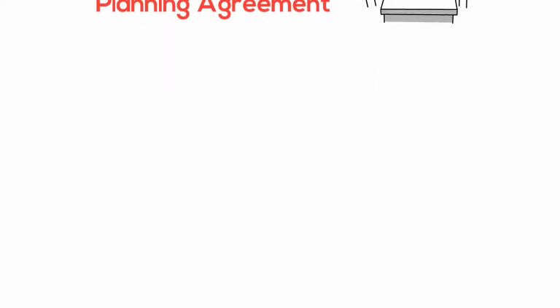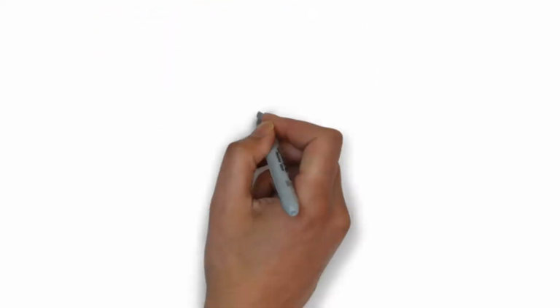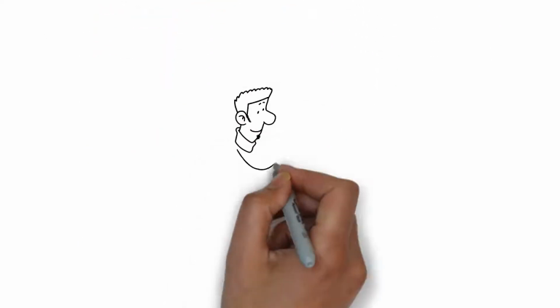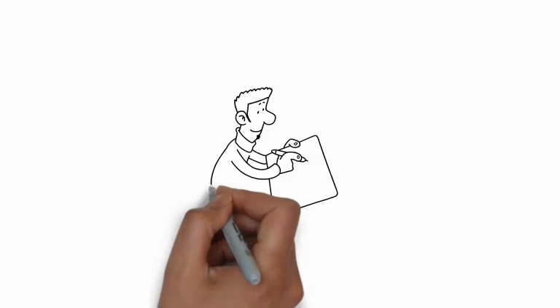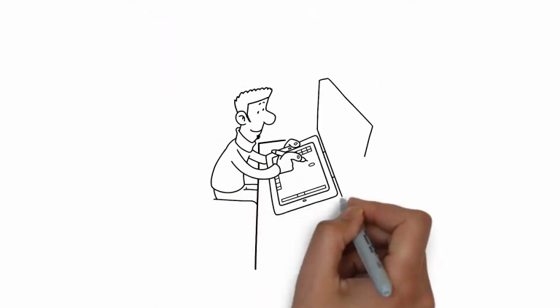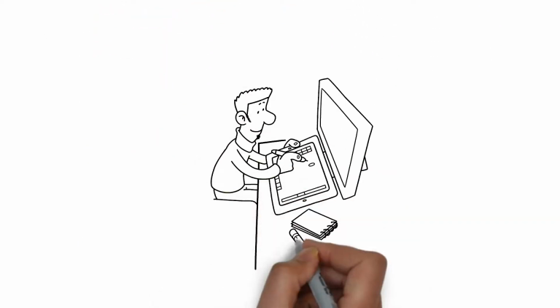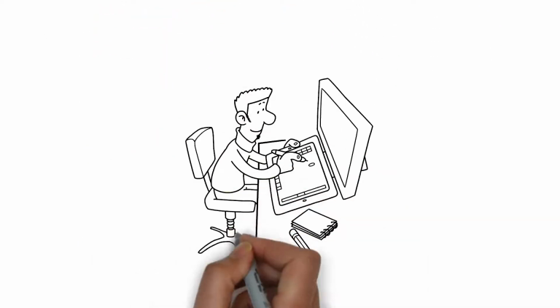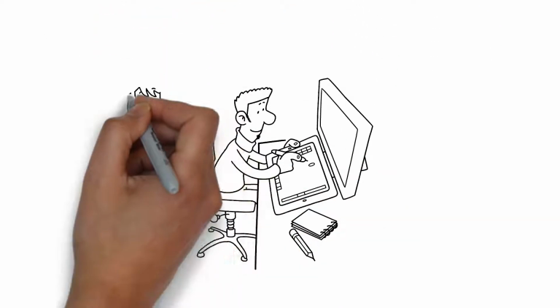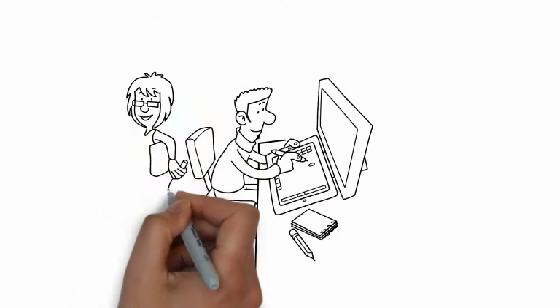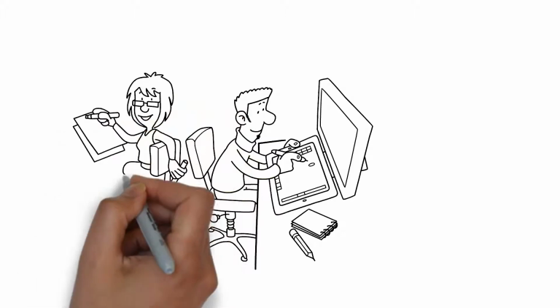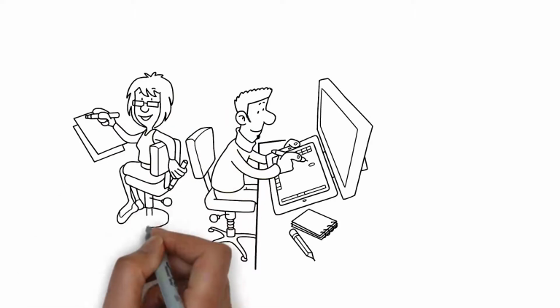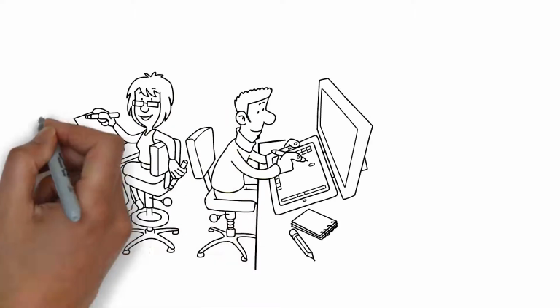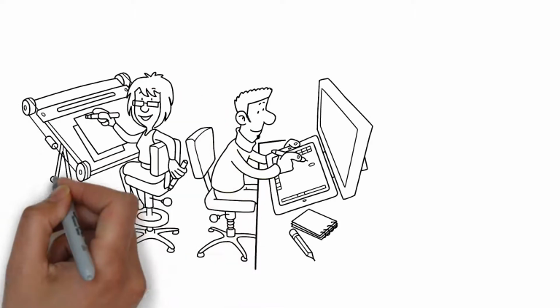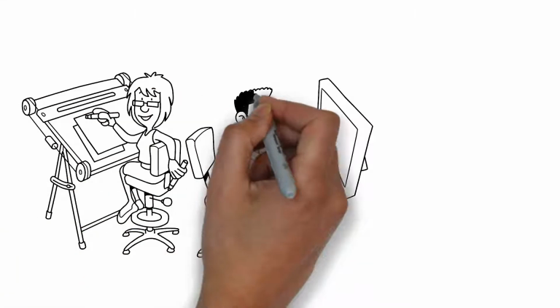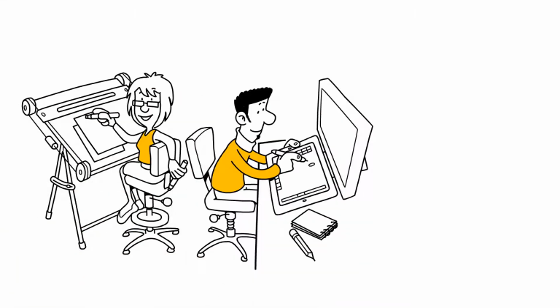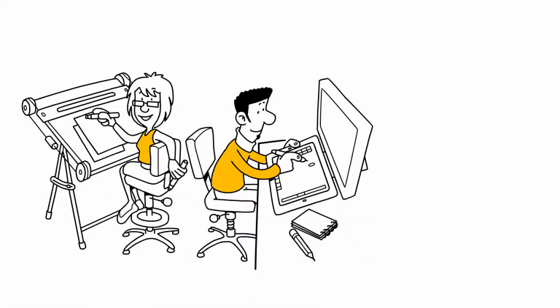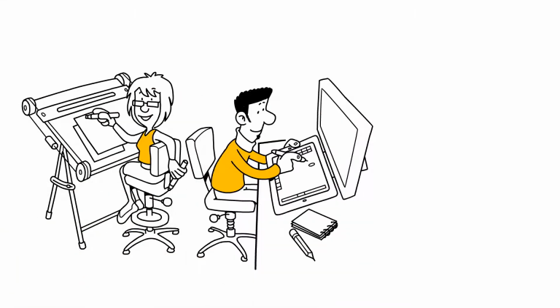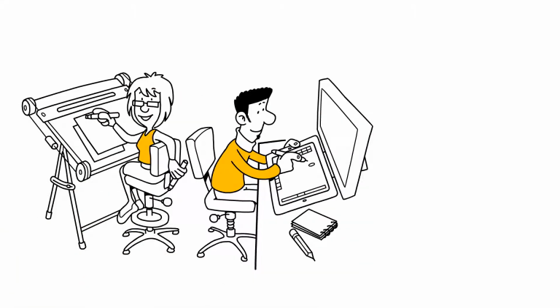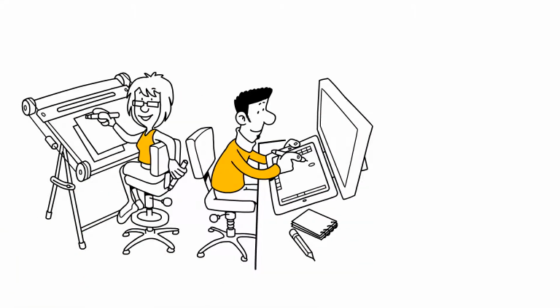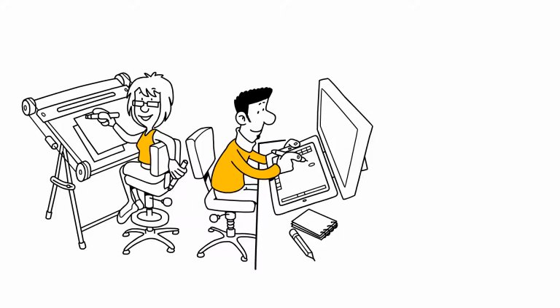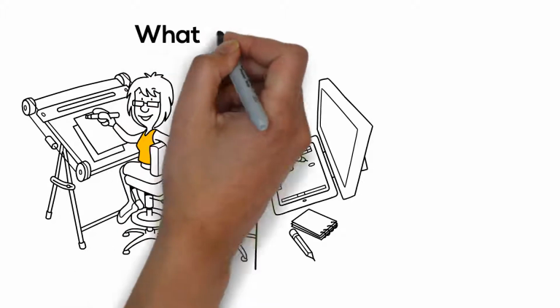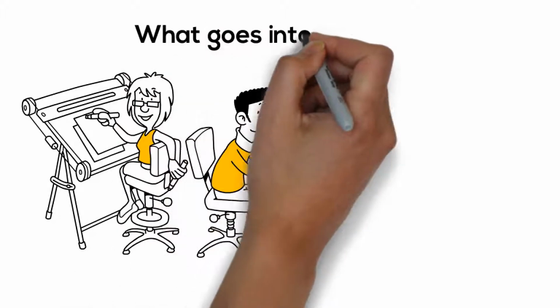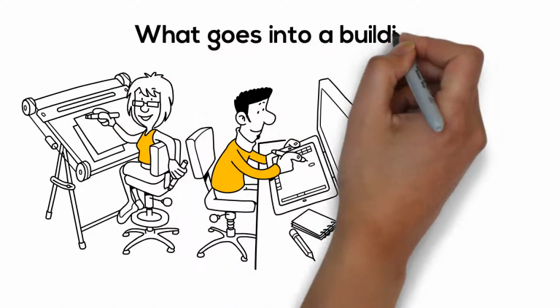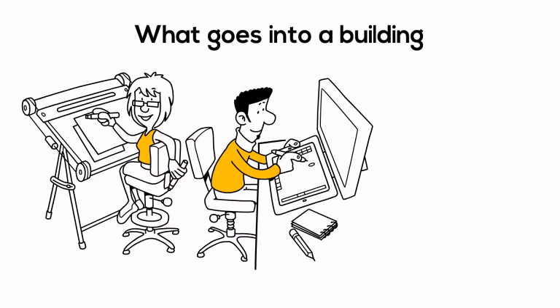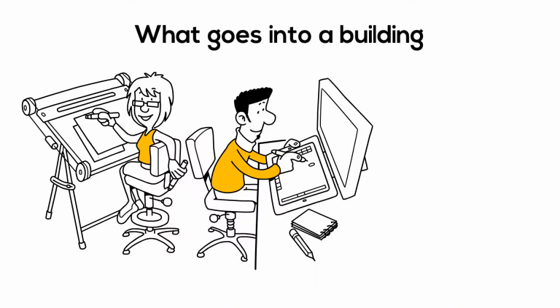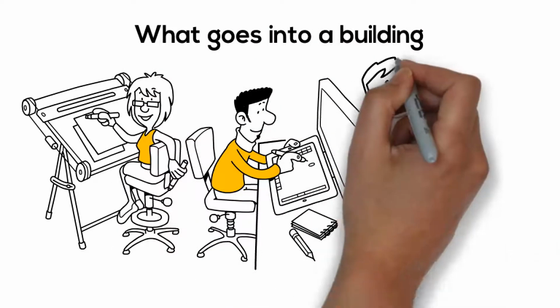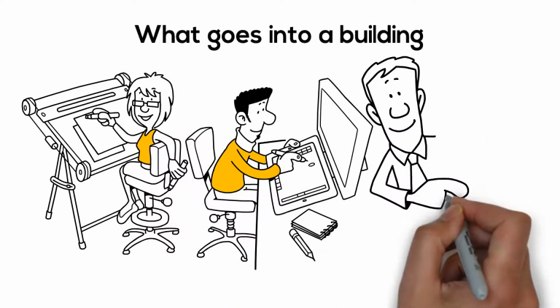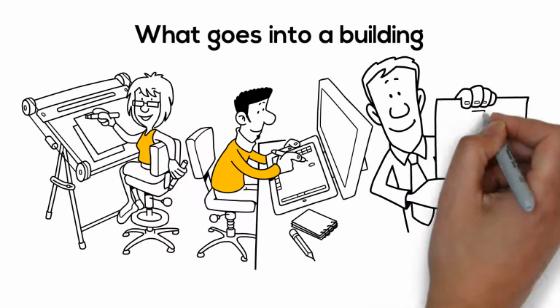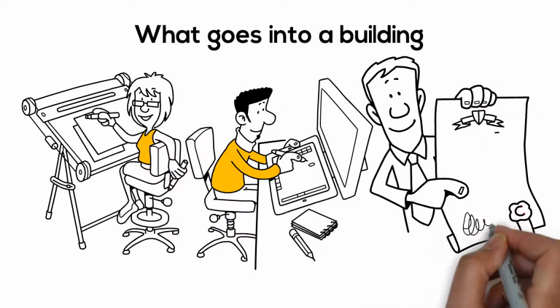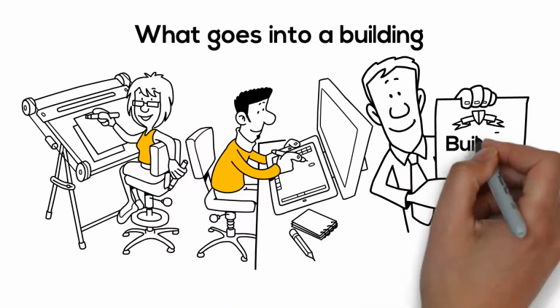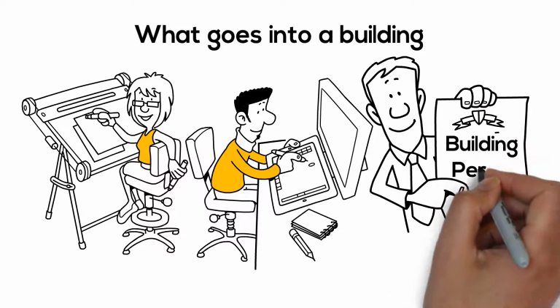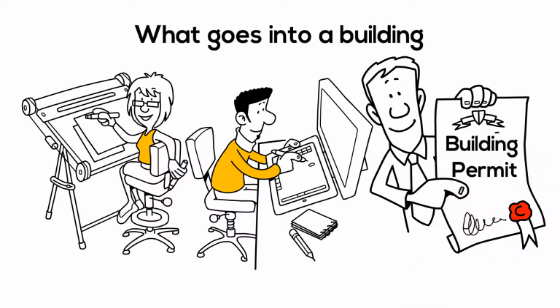Next, the architect and engineers create working drawings that detail exactly where everything goes. The working permit drawings are submitted for building permit approval.